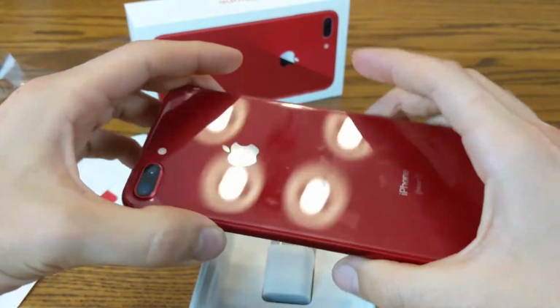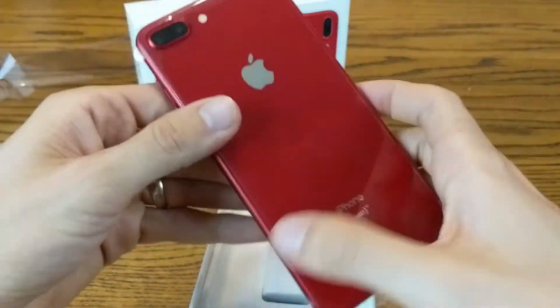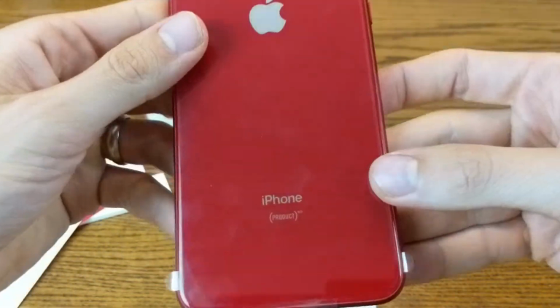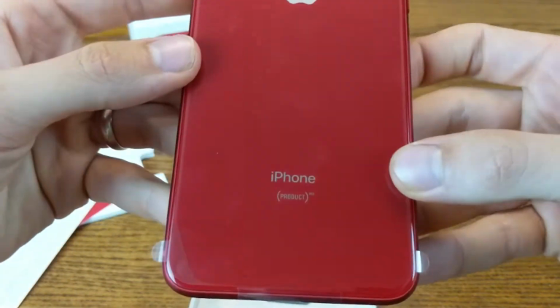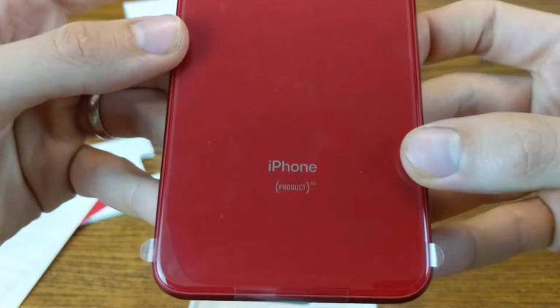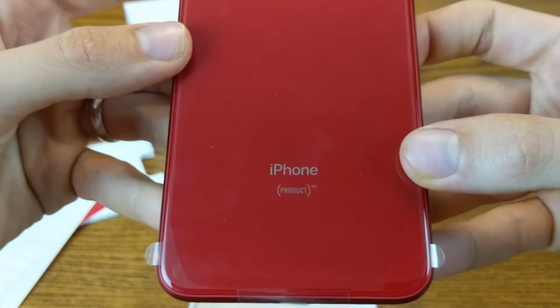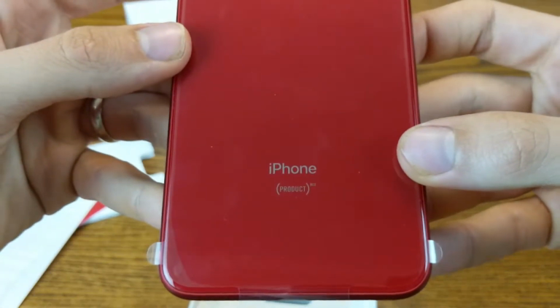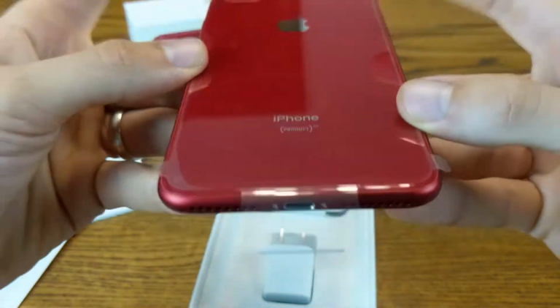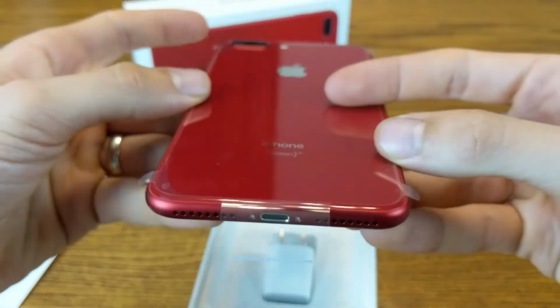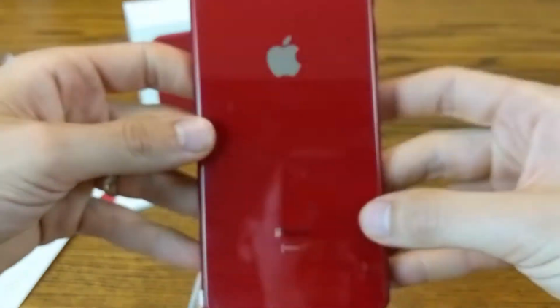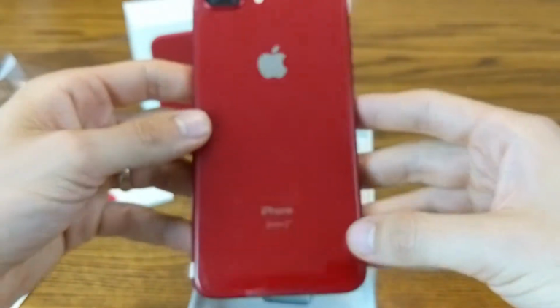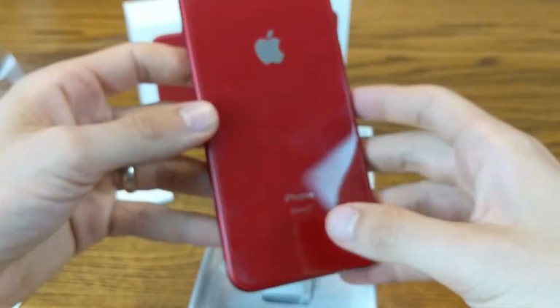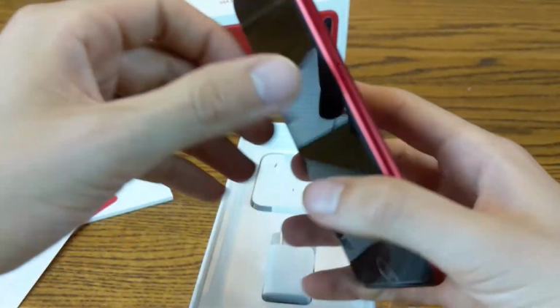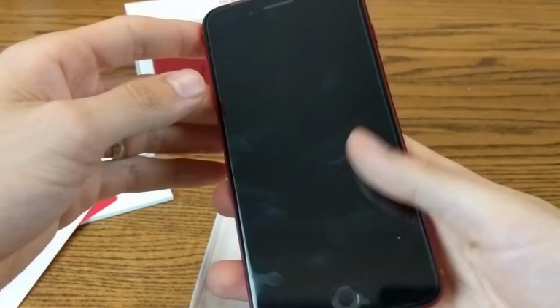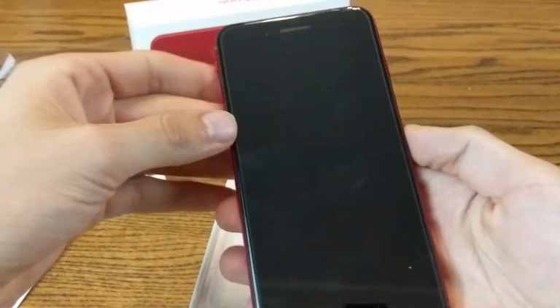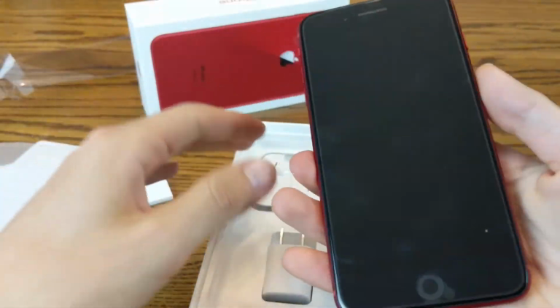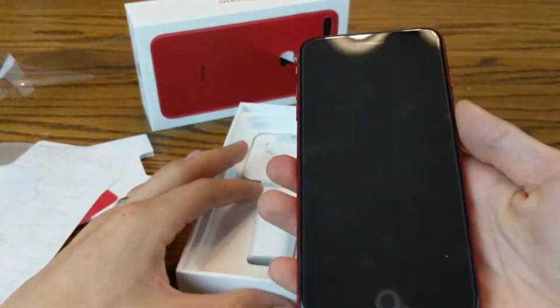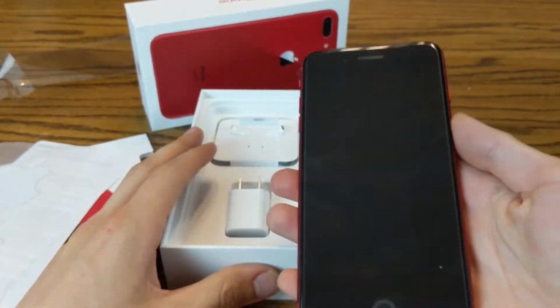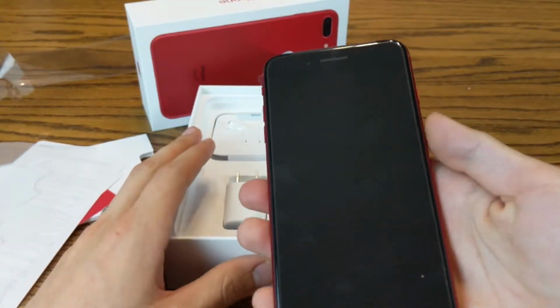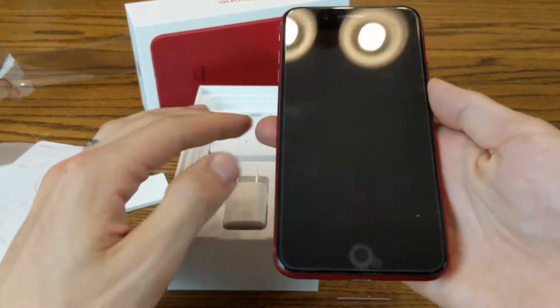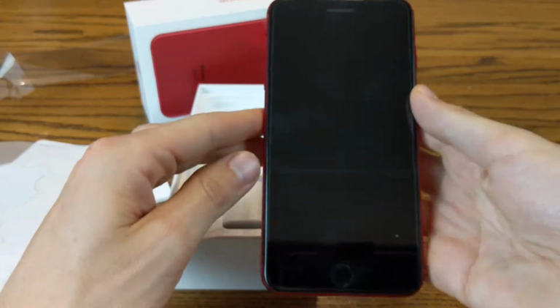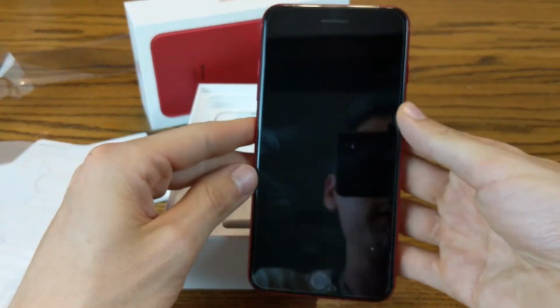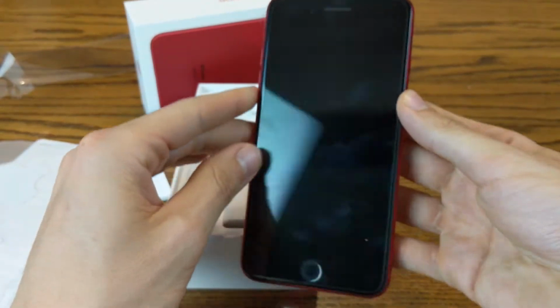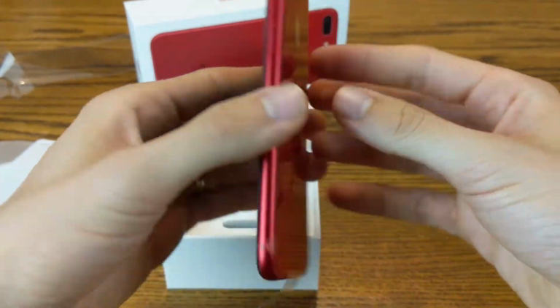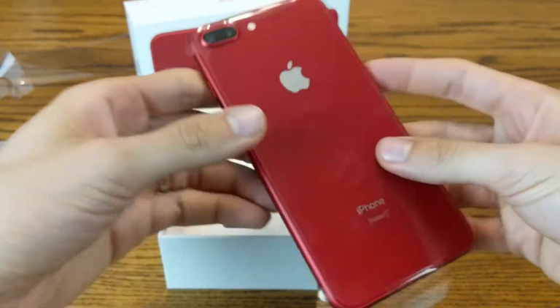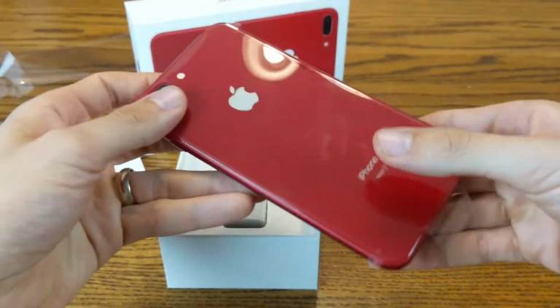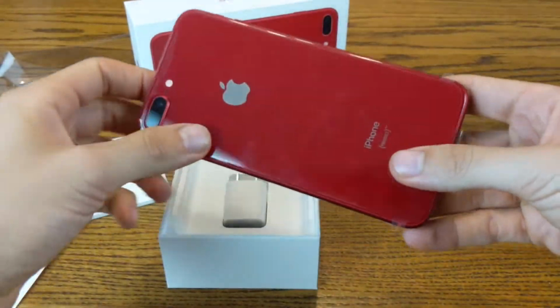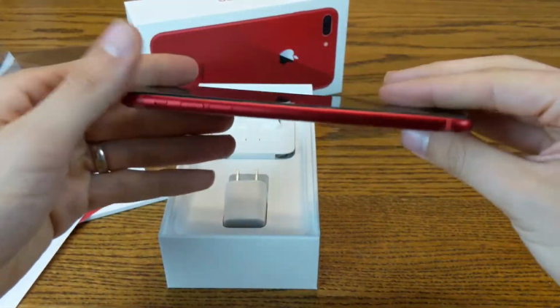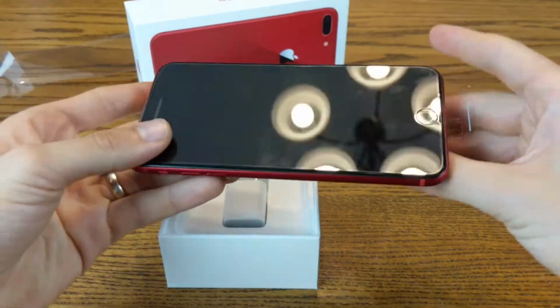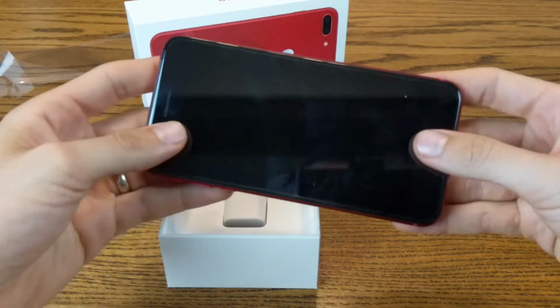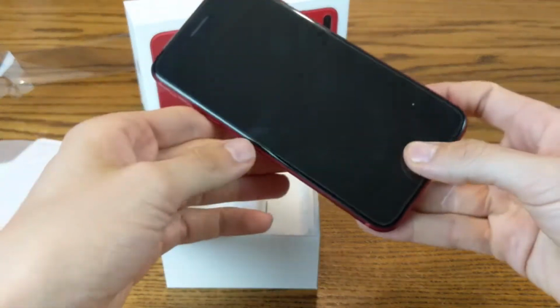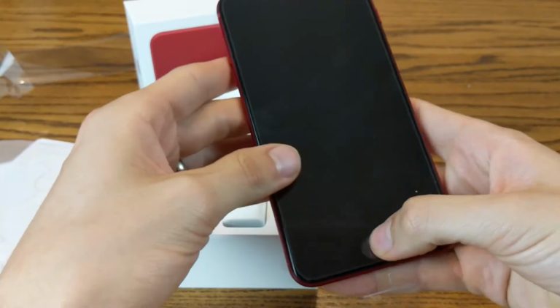A really cool phone. There it is — iPhone Product Red. Really a cool device. Great weight in your hand, feels great. They do a really nice job as always. So this is the iPhone right out of the box.